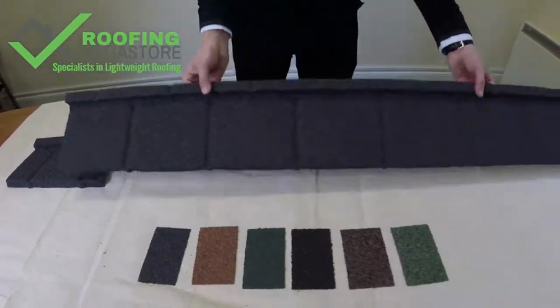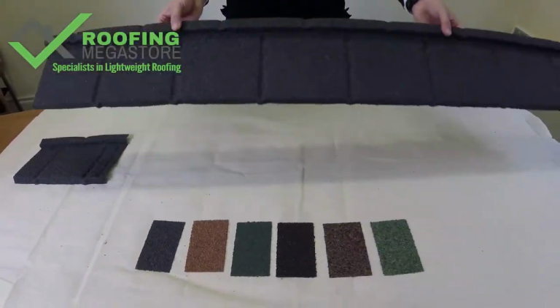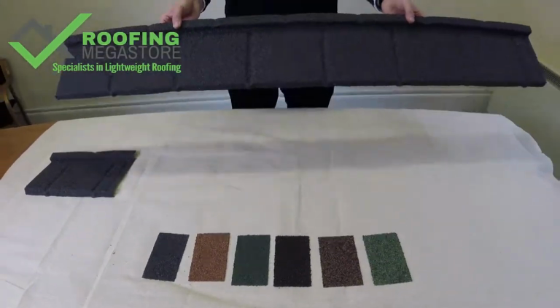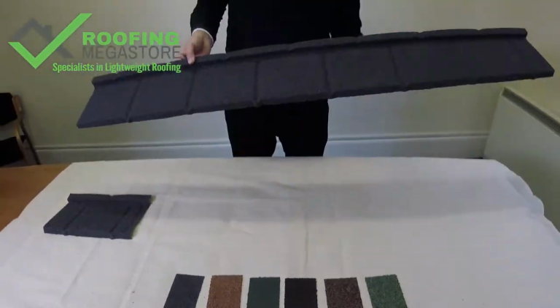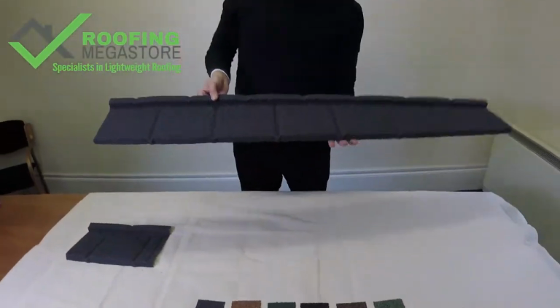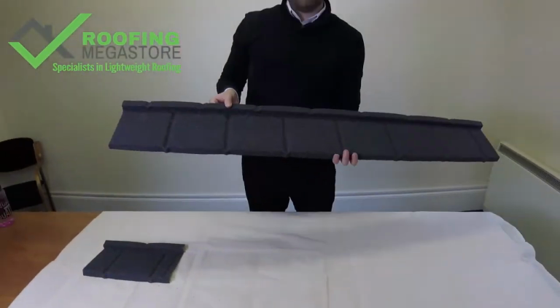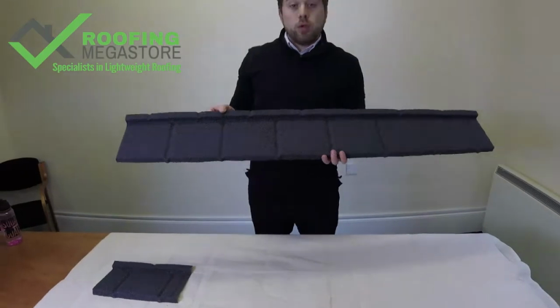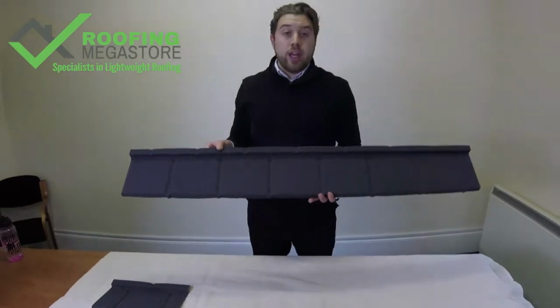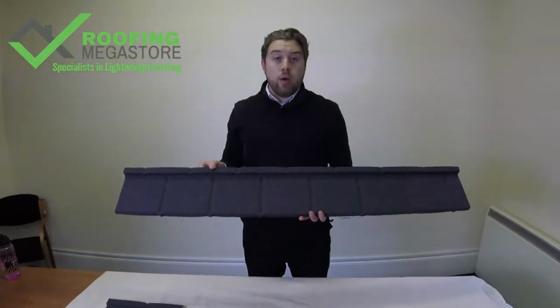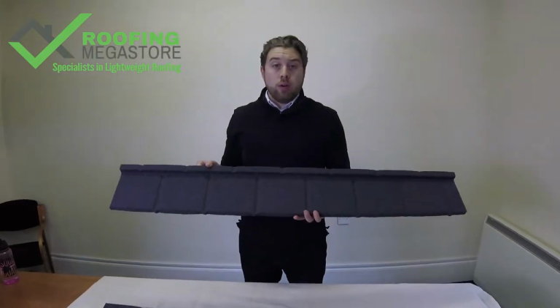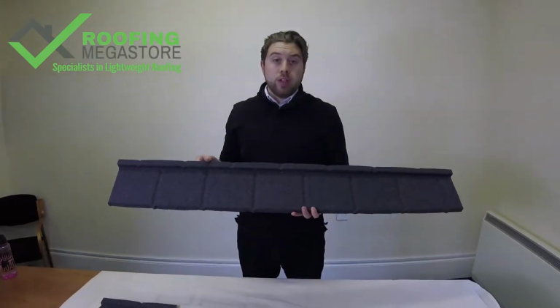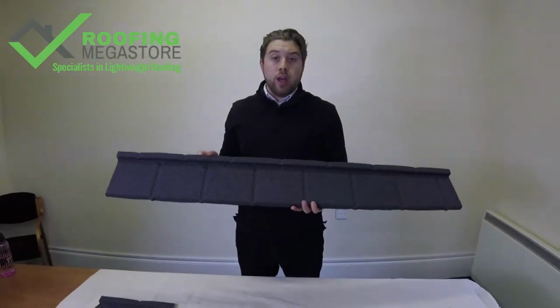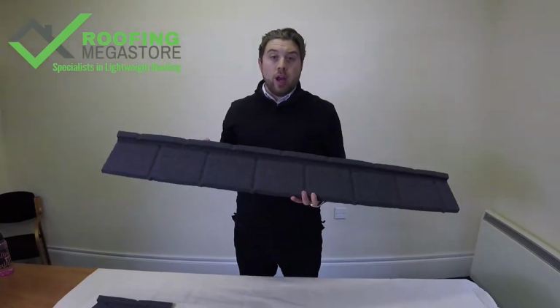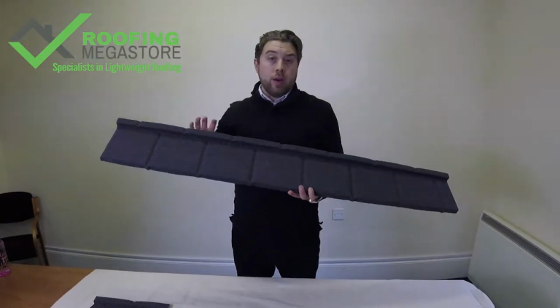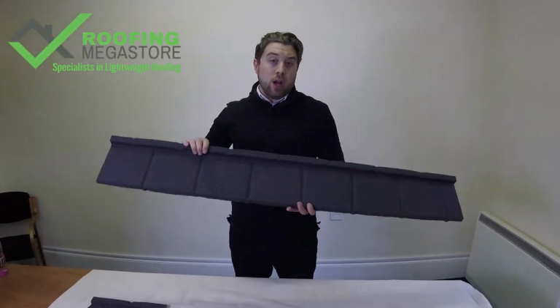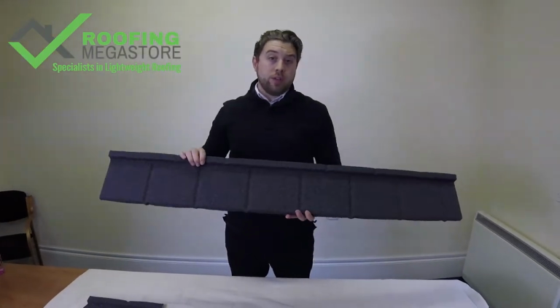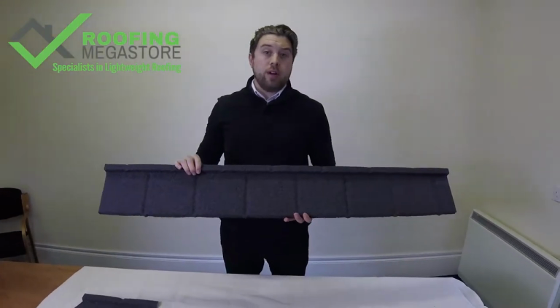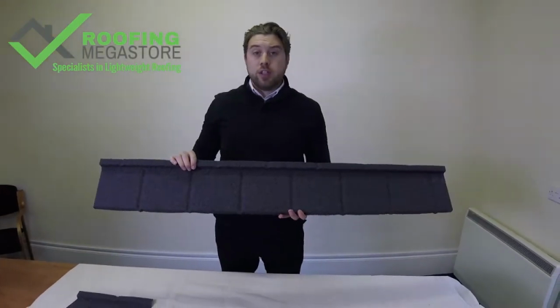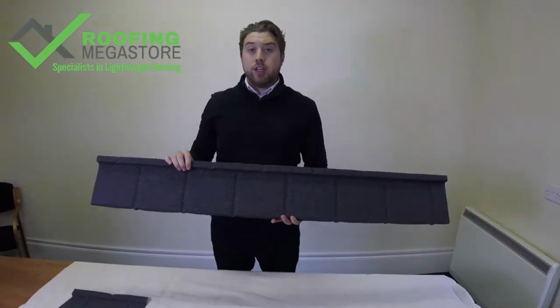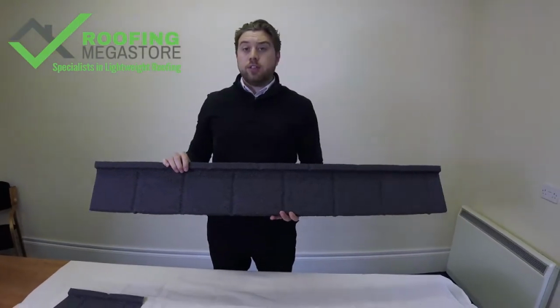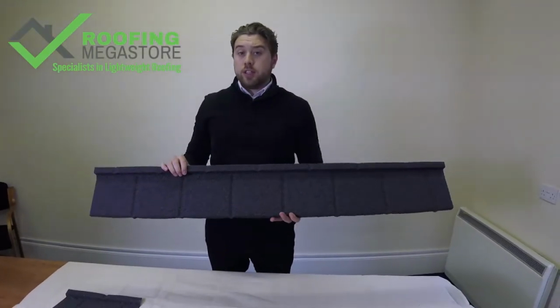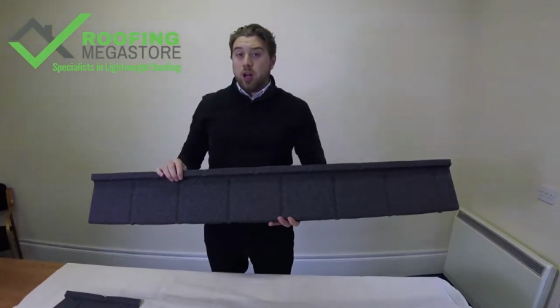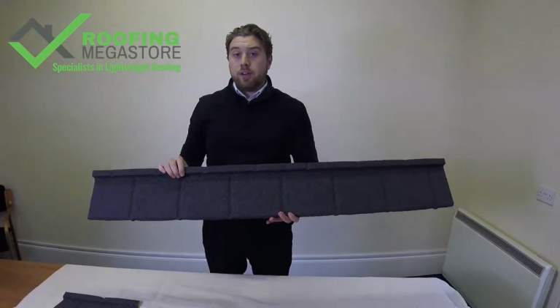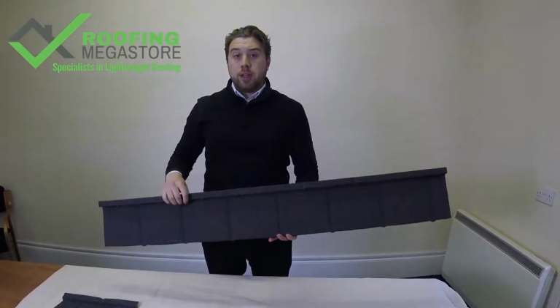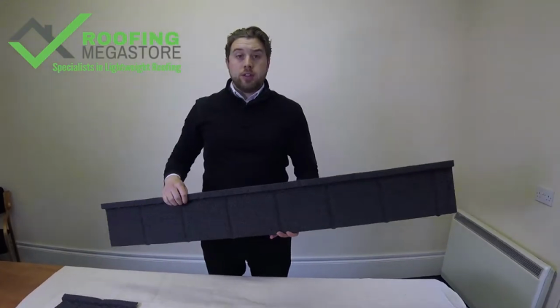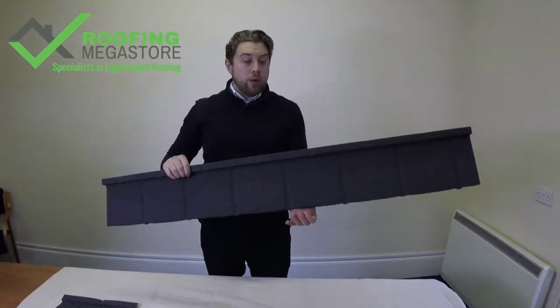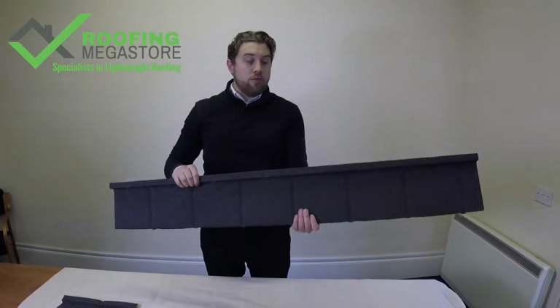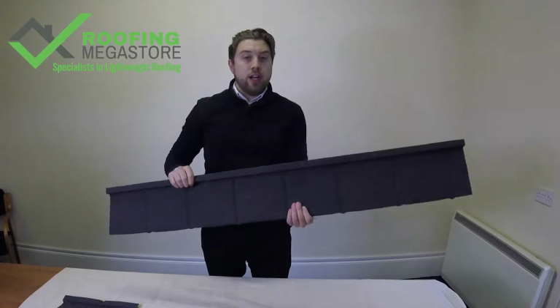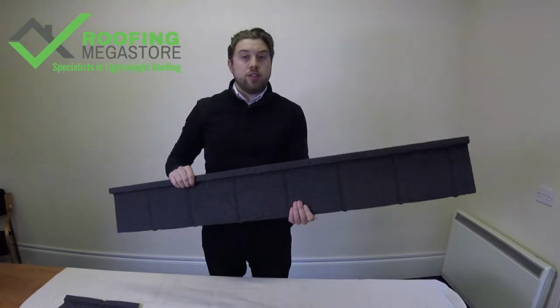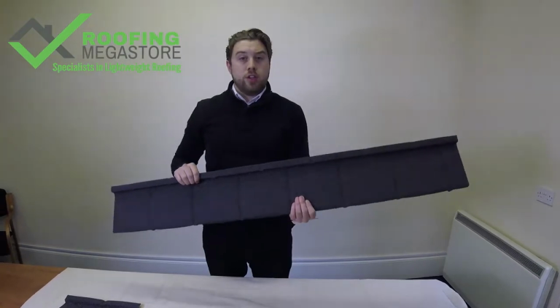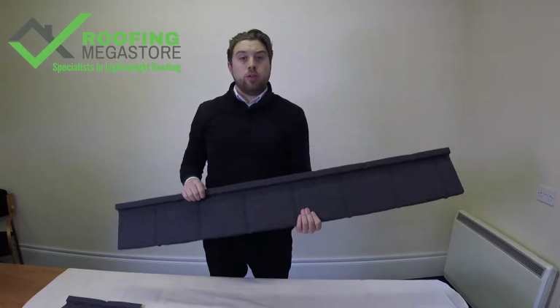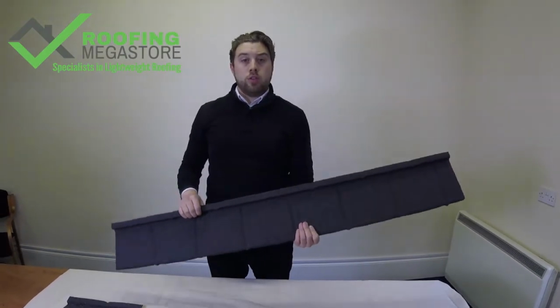The Plane Tile comes with a 40-year warranty and will last around 60 years — a 60-year life expectancy. So it really is a touch-it-once job.